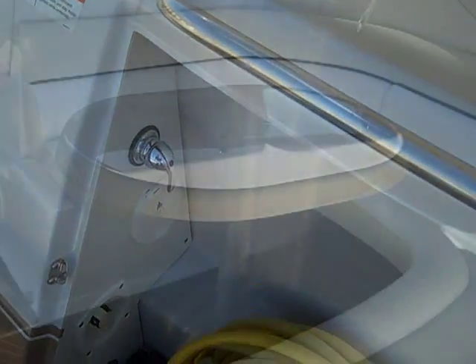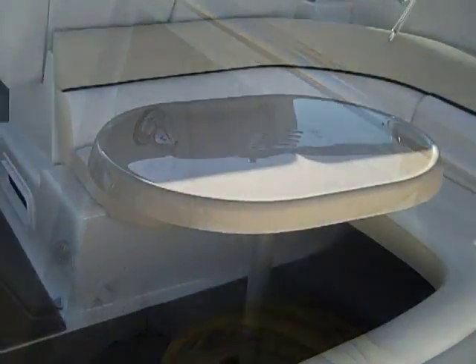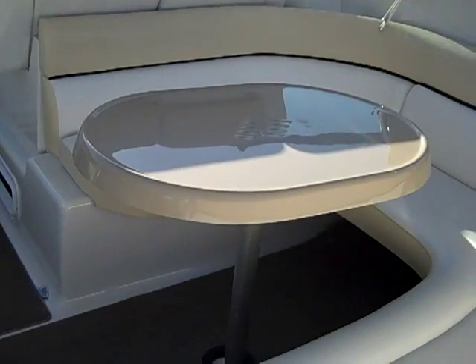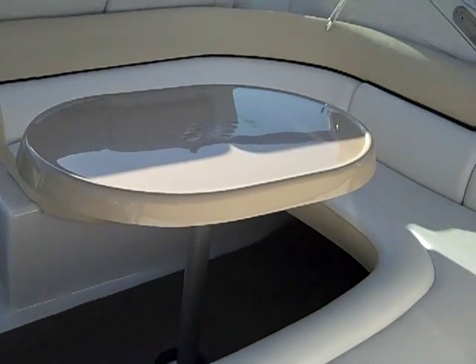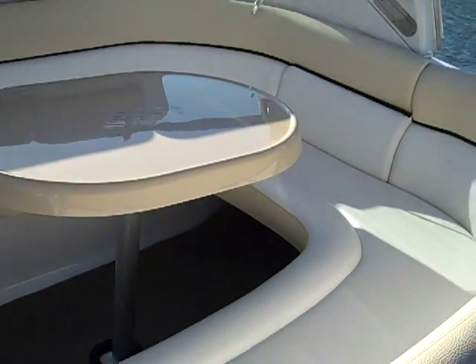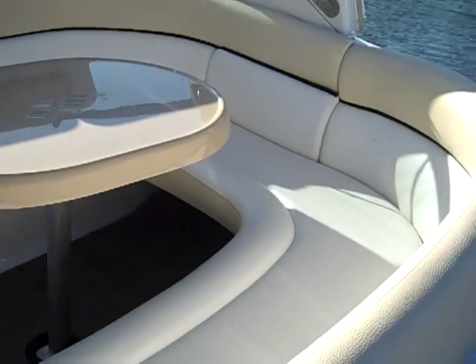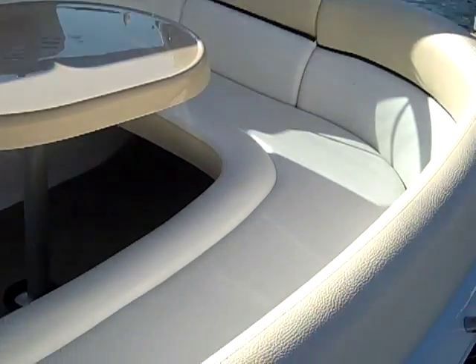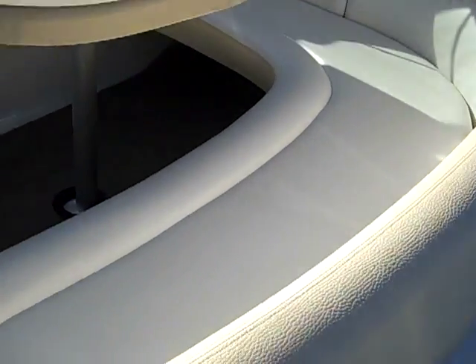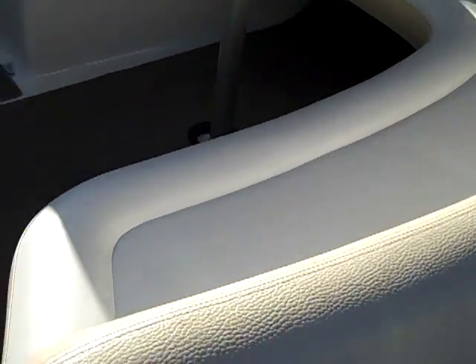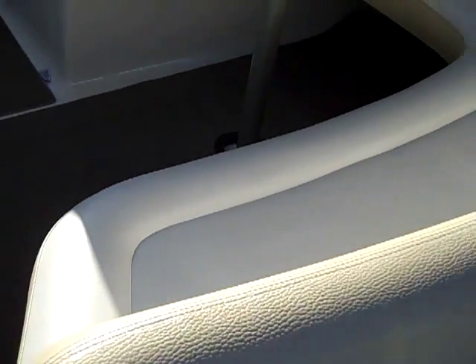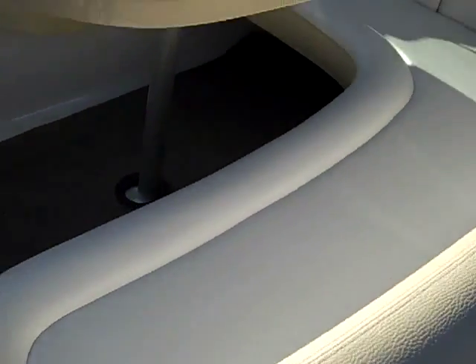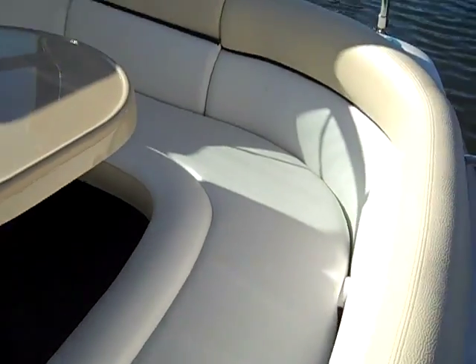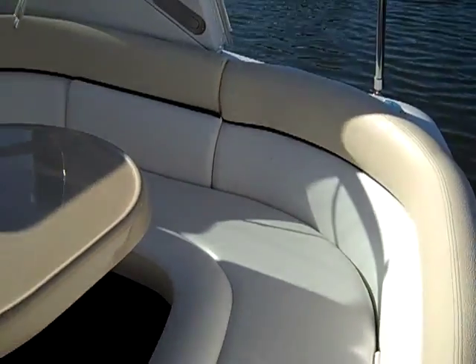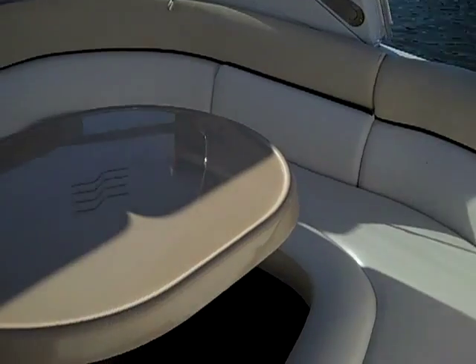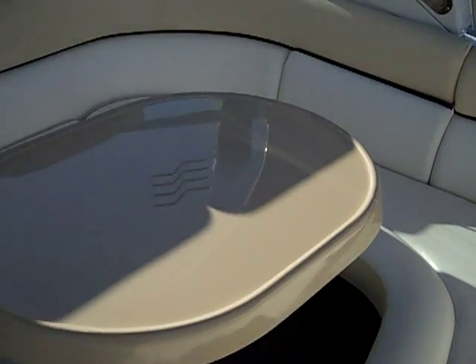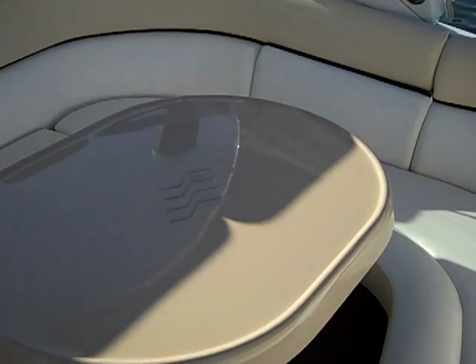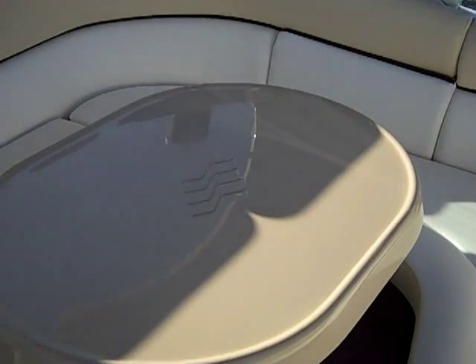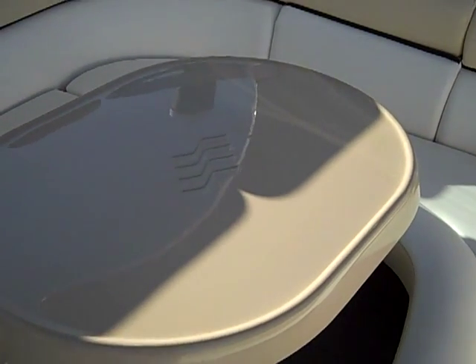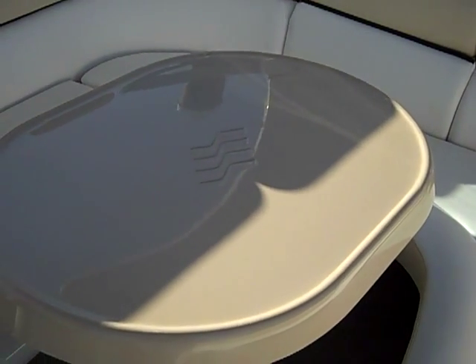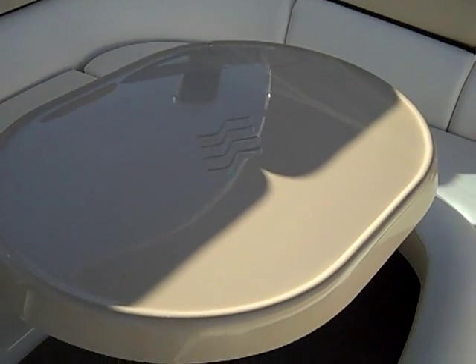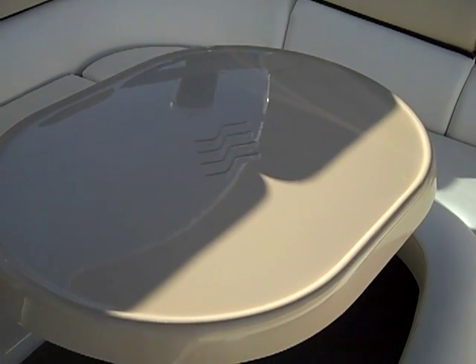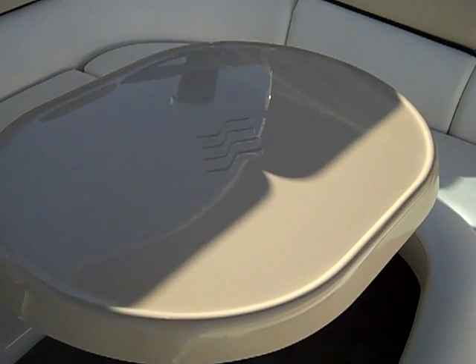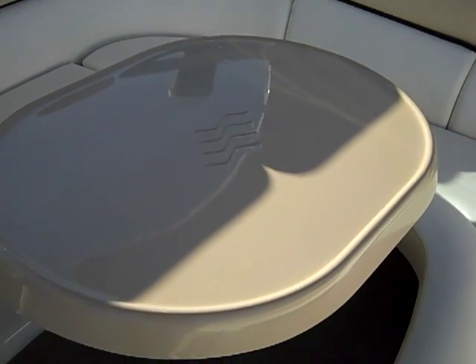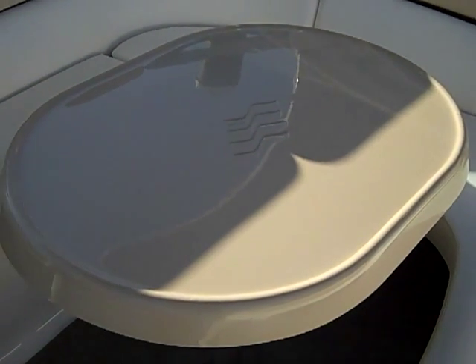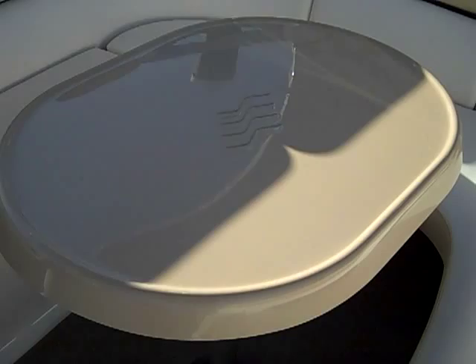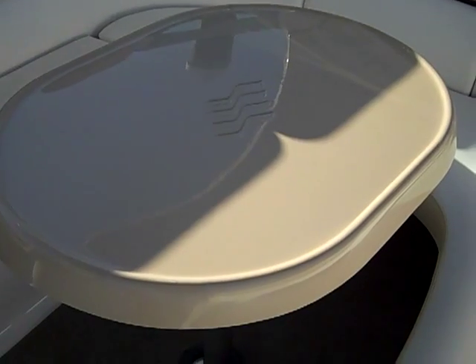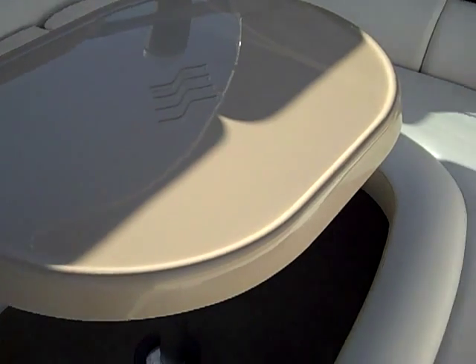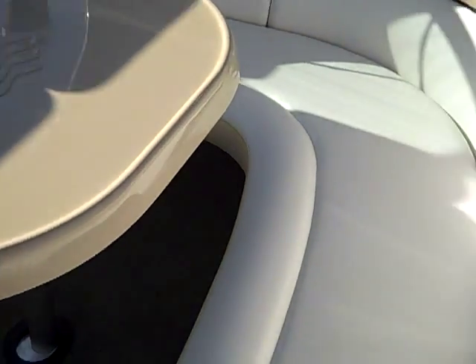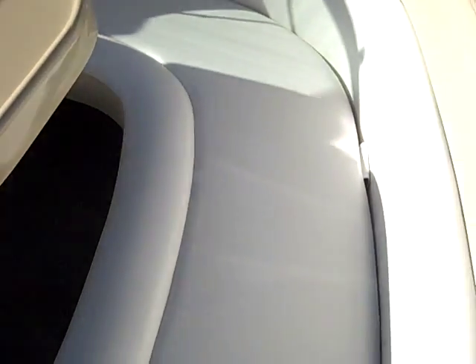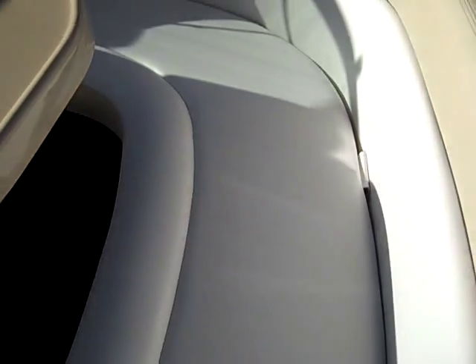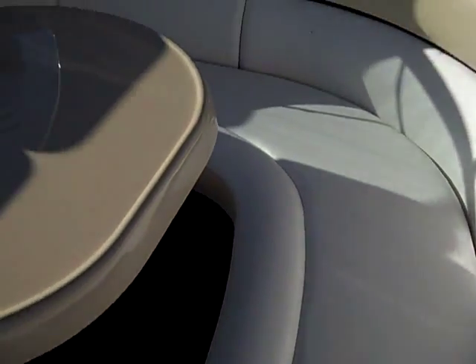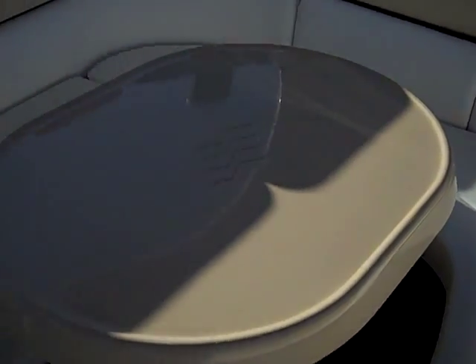Here you have a giant lounge seating in the aft of the boat, along with a table. That table collapses to become a big sun pad, all at the same level as the bench.